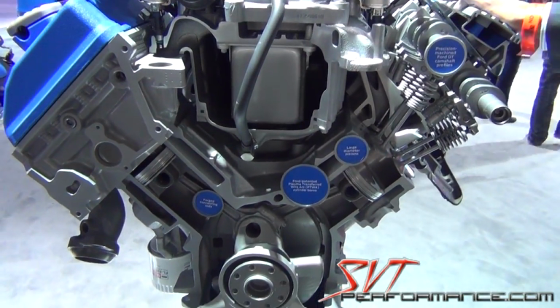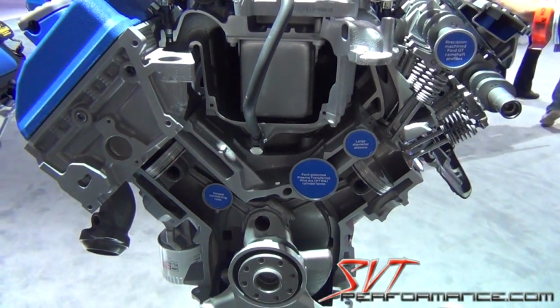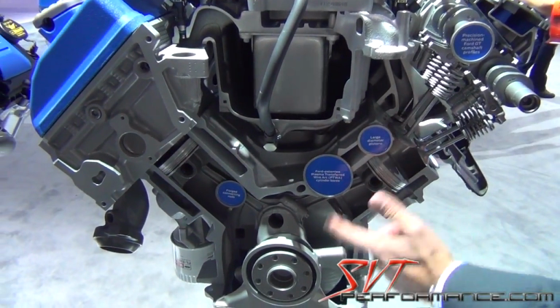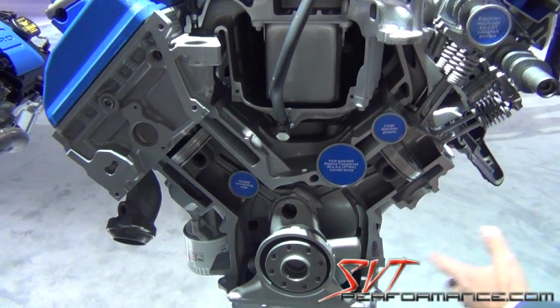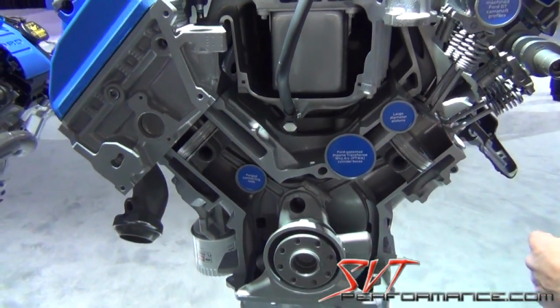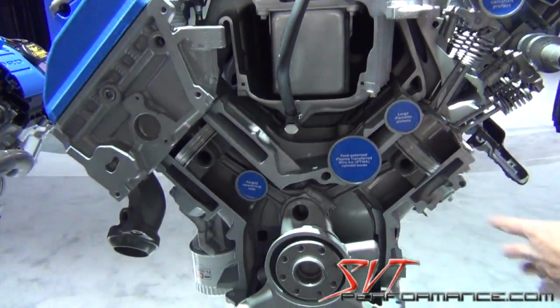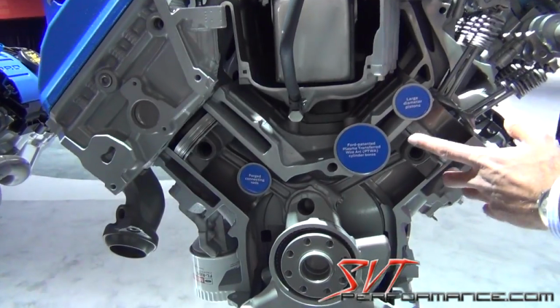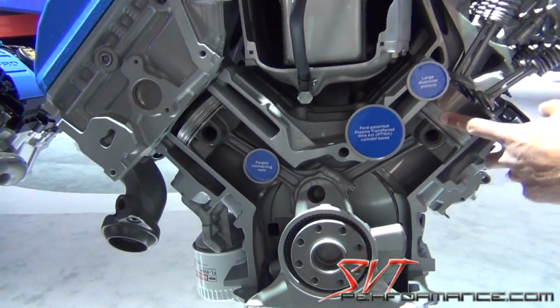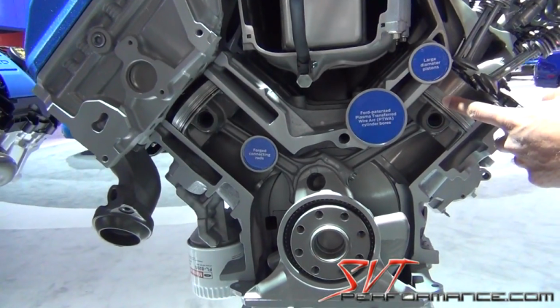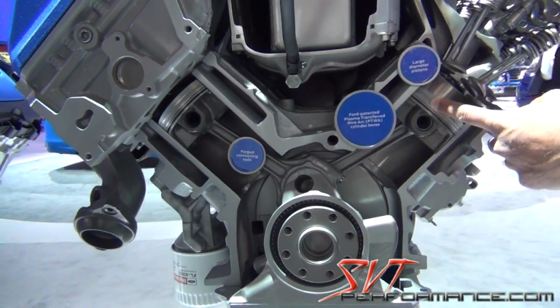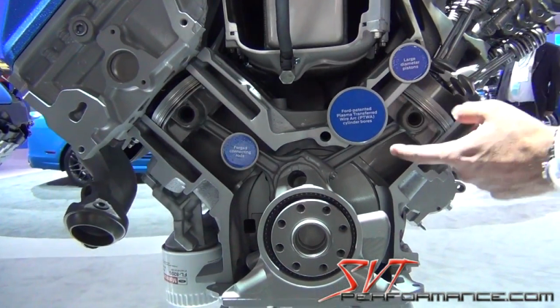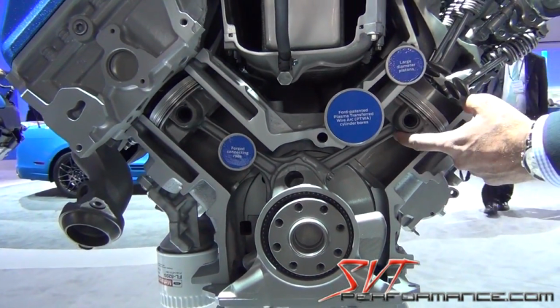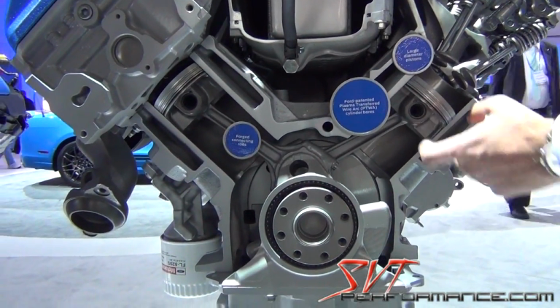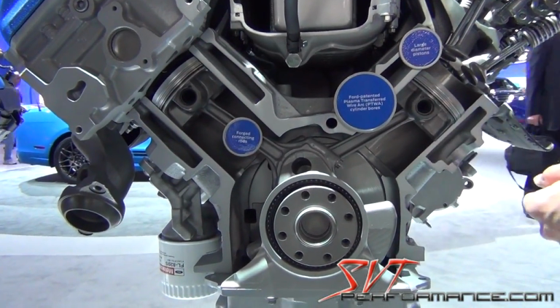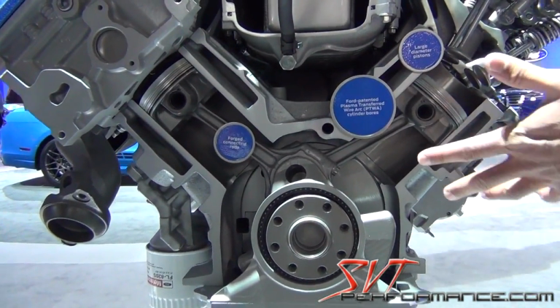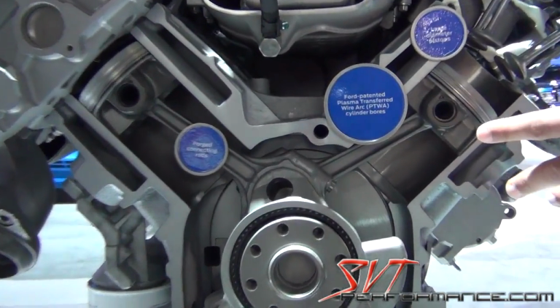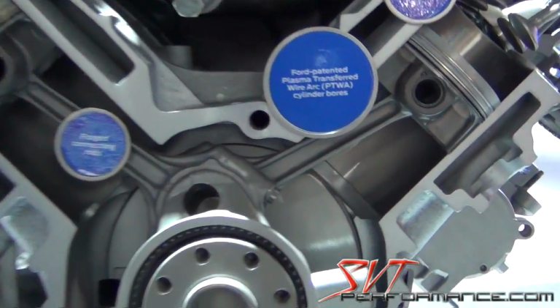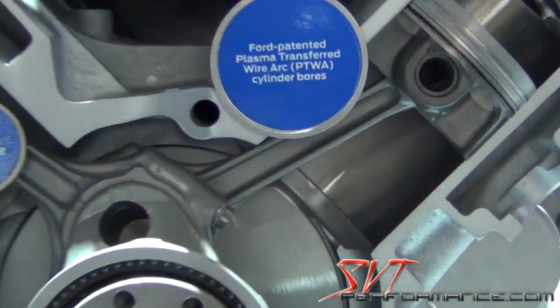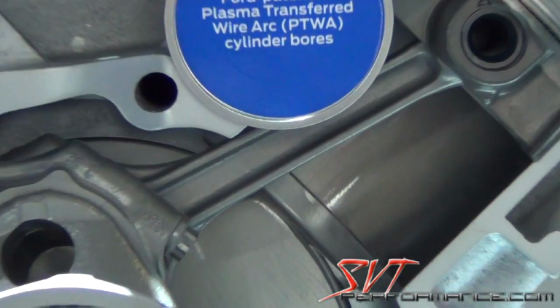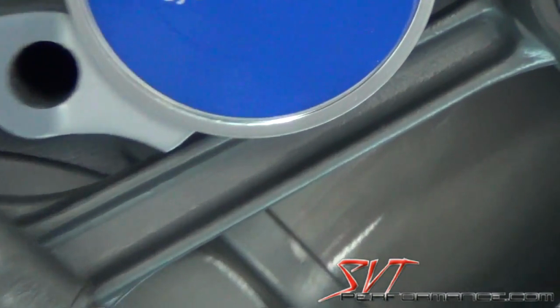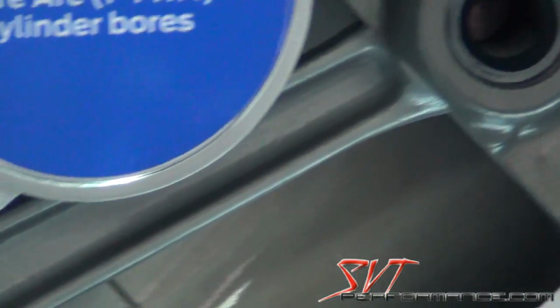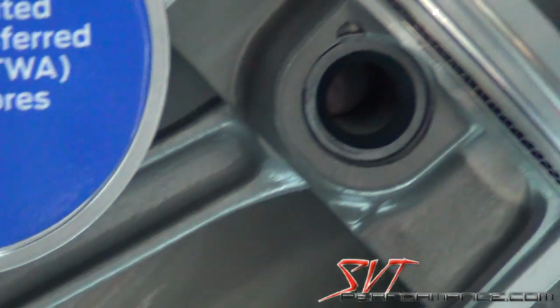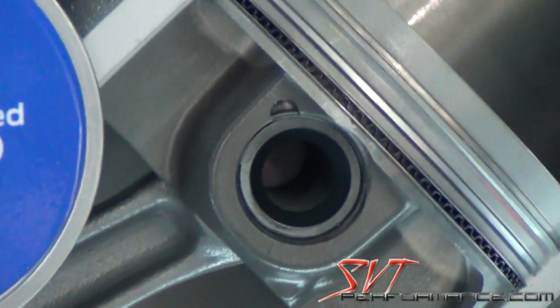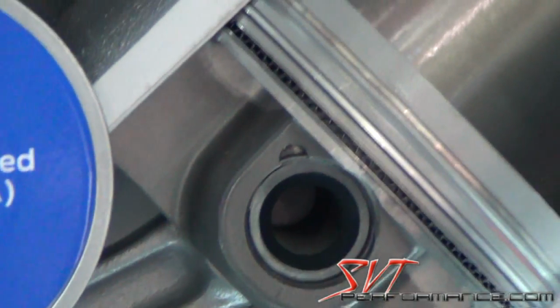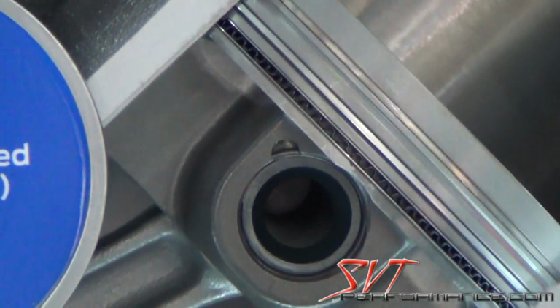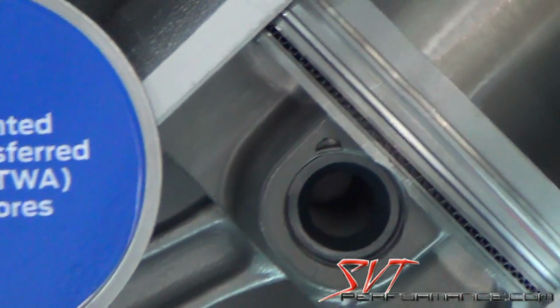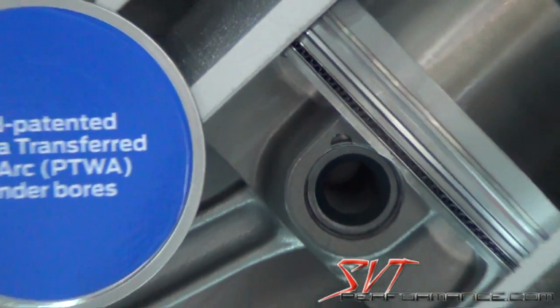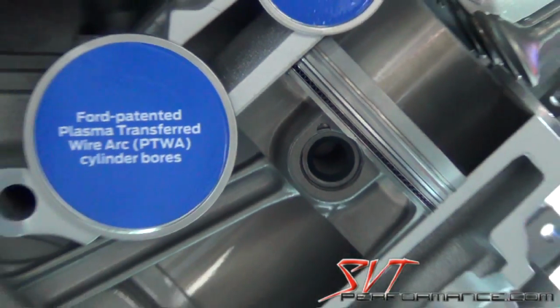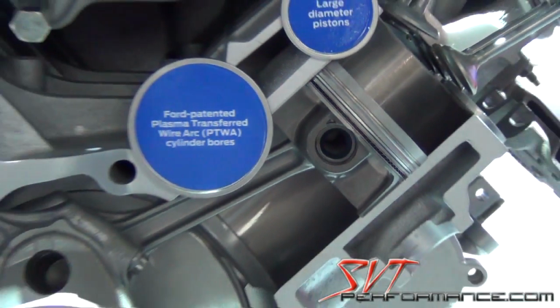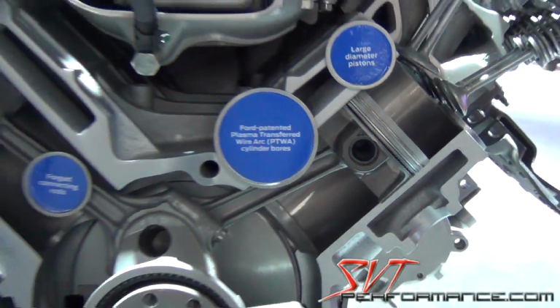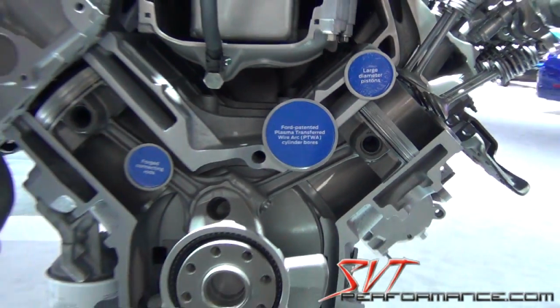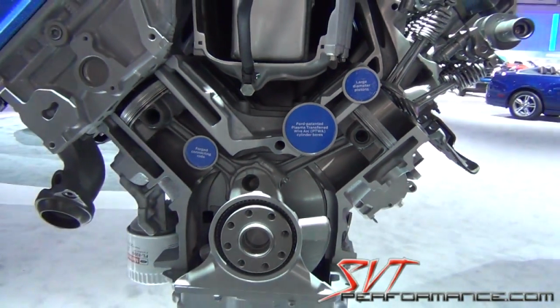The rotating assembly is new — the piston, the rod is stronger, and we've also got a 5.8-liter counterbalance and slugged crankshaft.